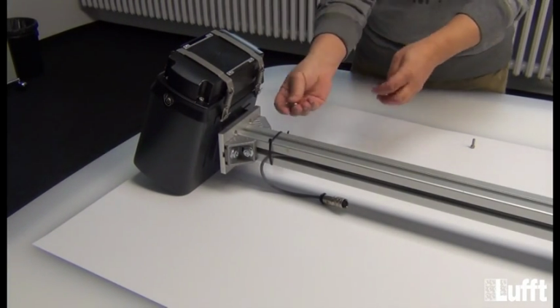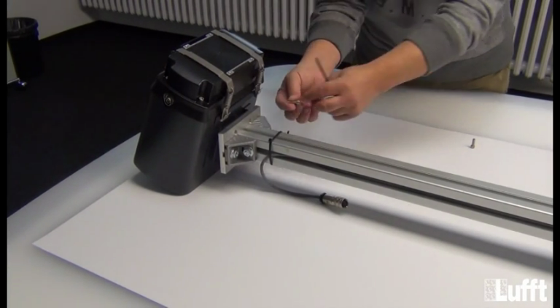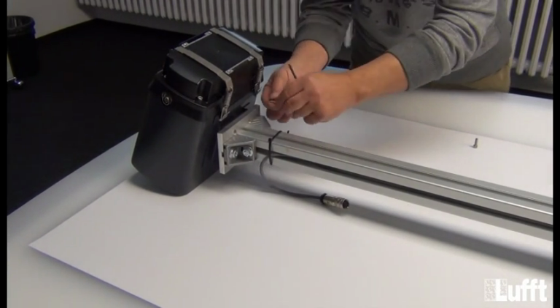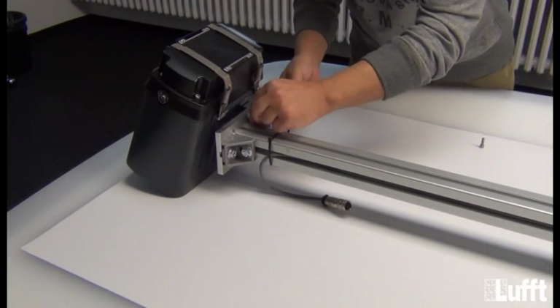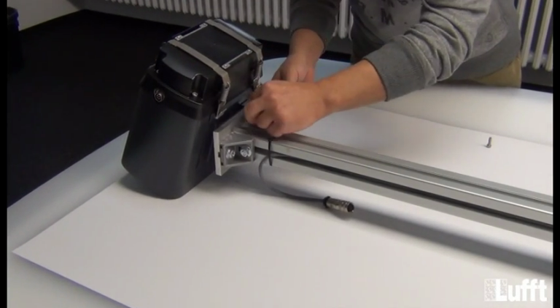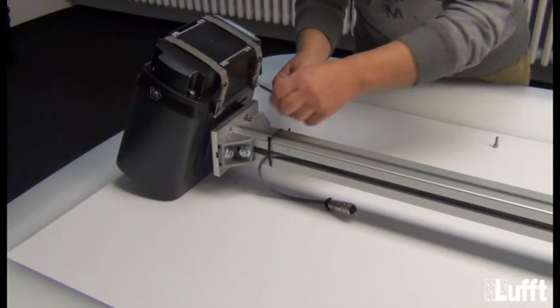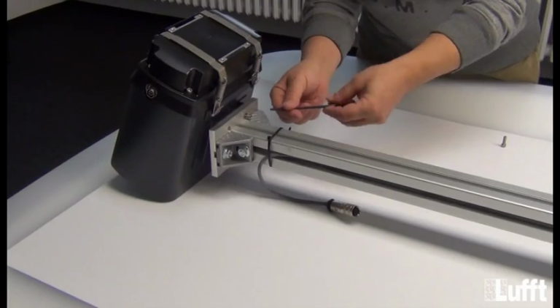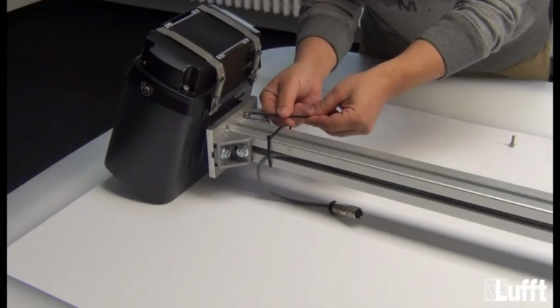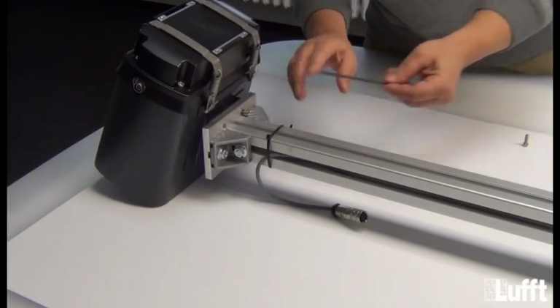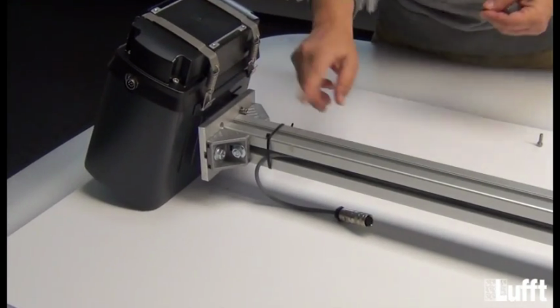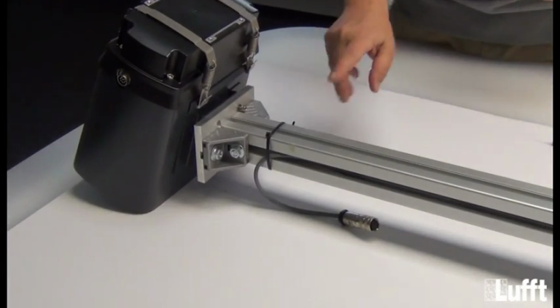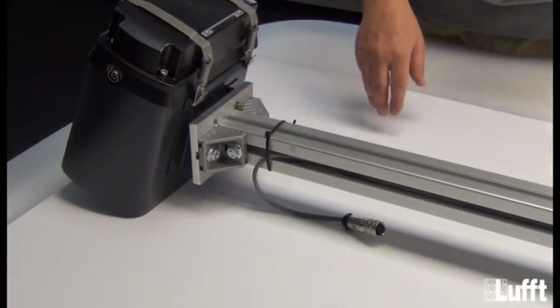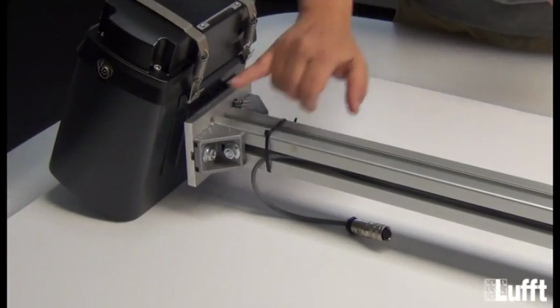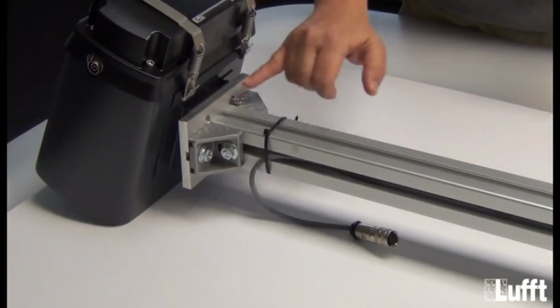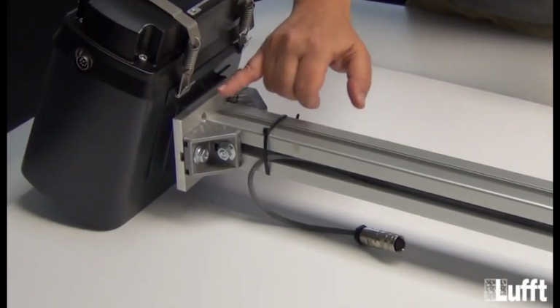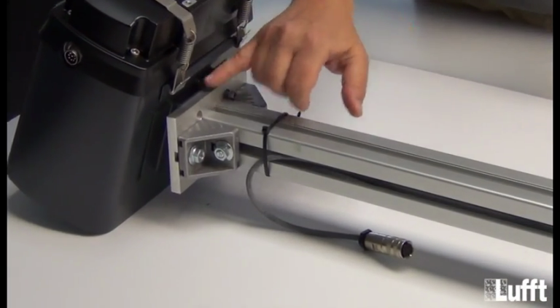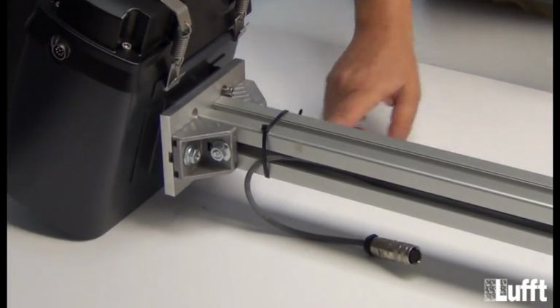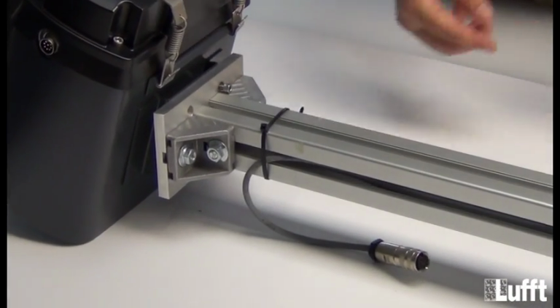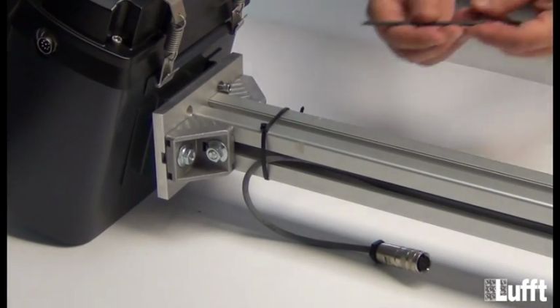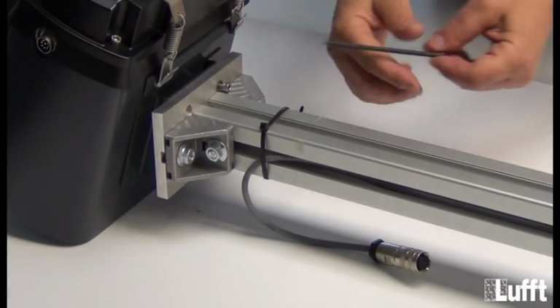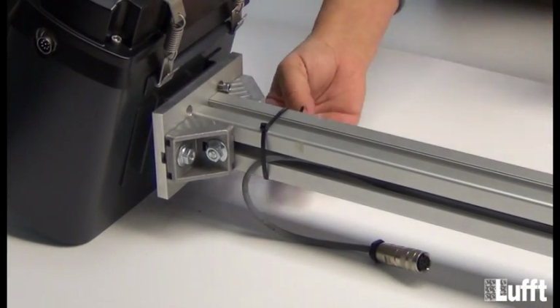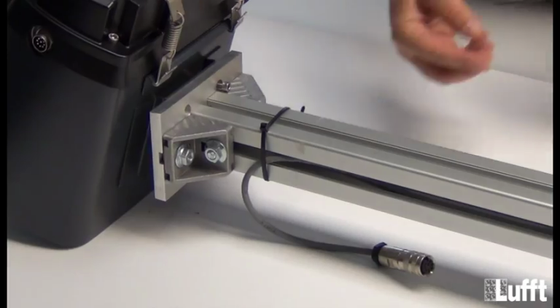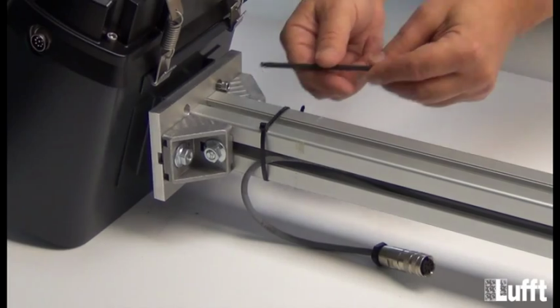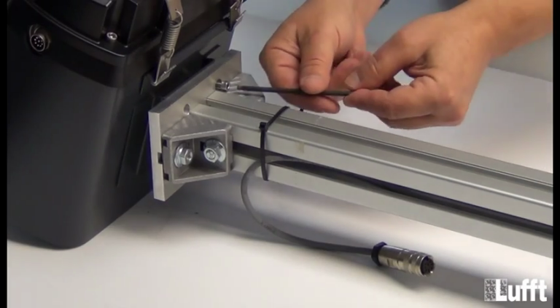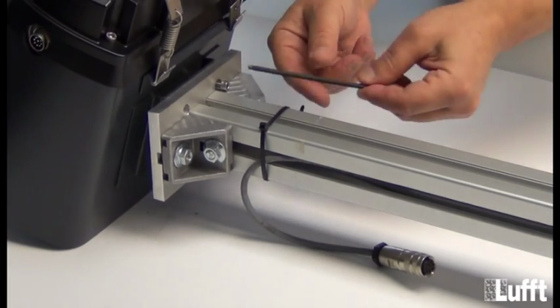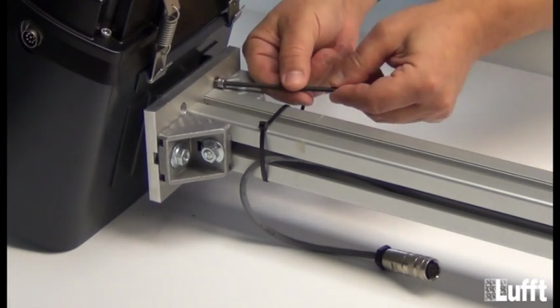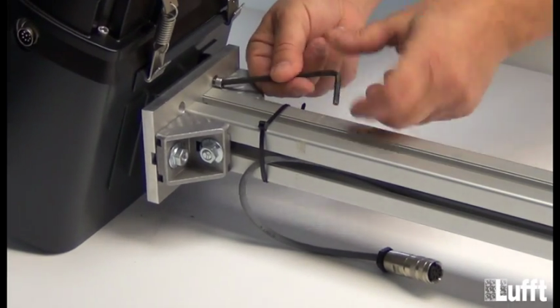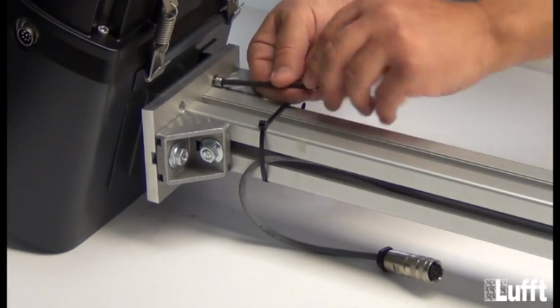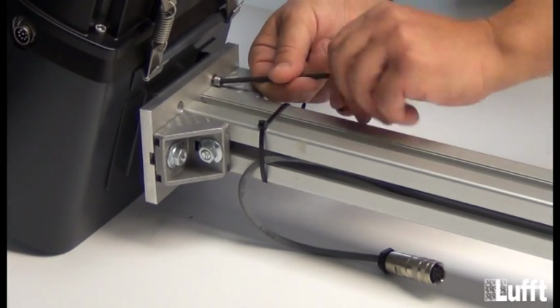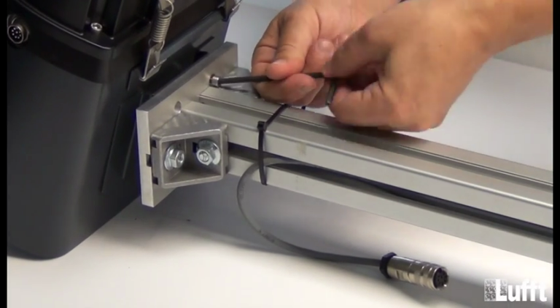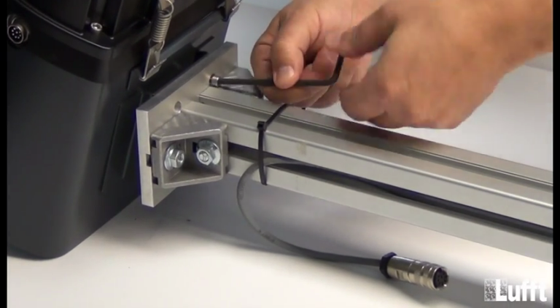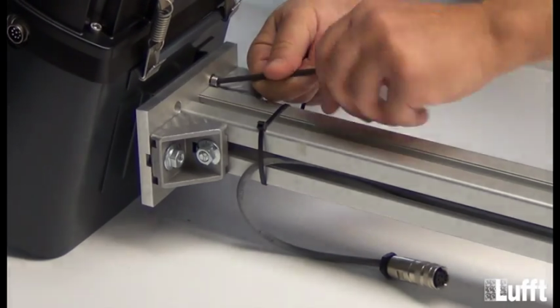Use one screw — put the screw in the hole. There are four screws by the way: two on the upper side and two on the lower side. You can now fix it.